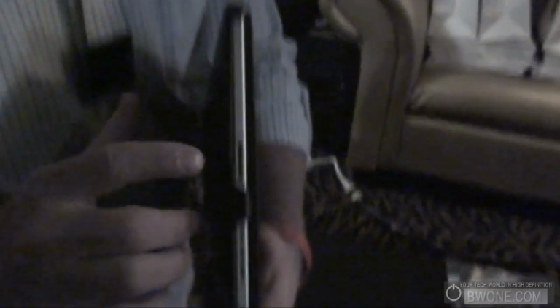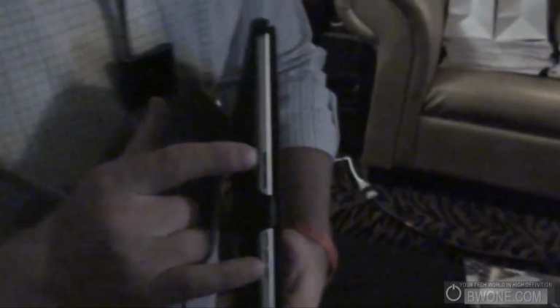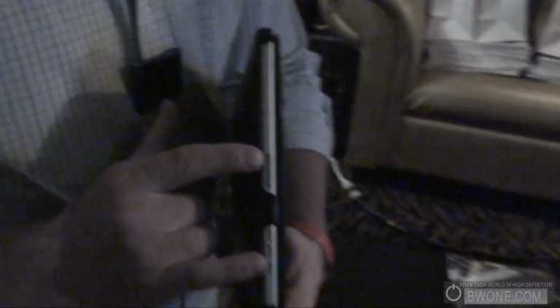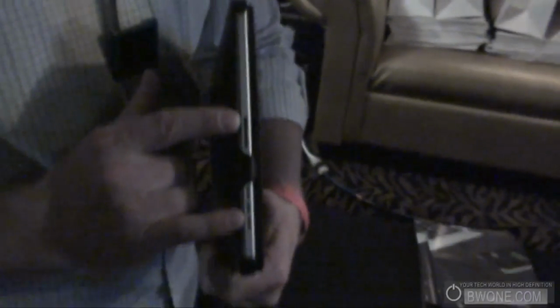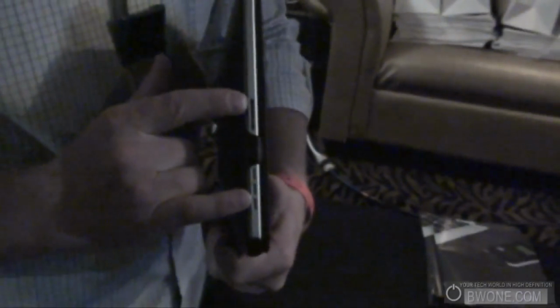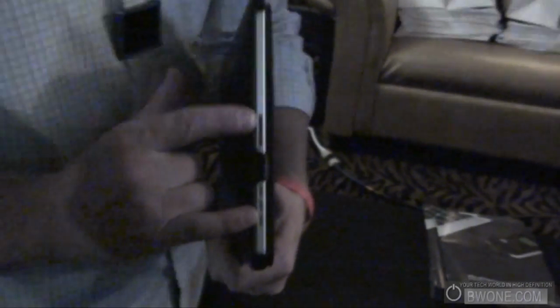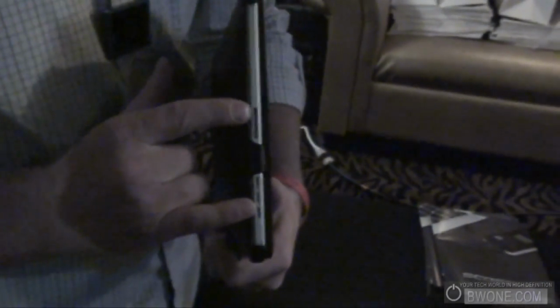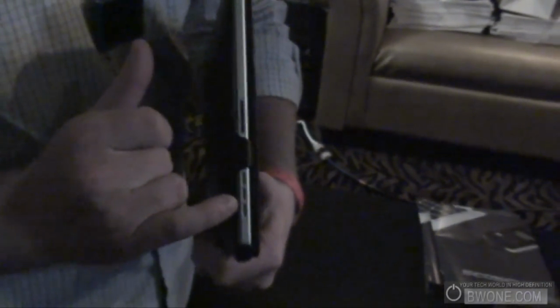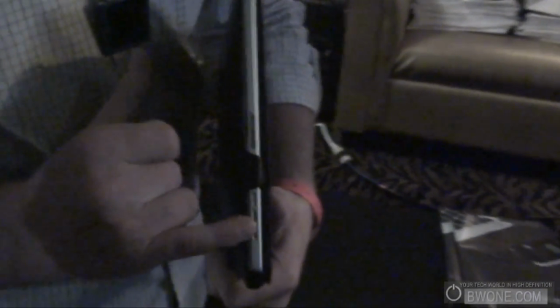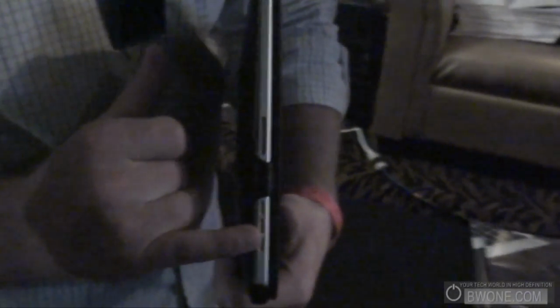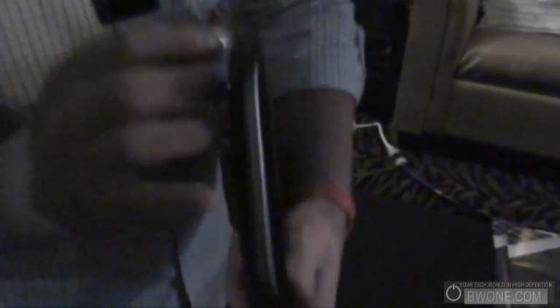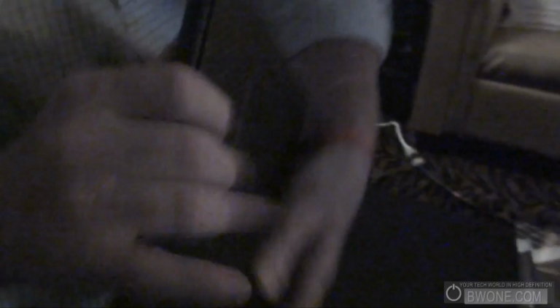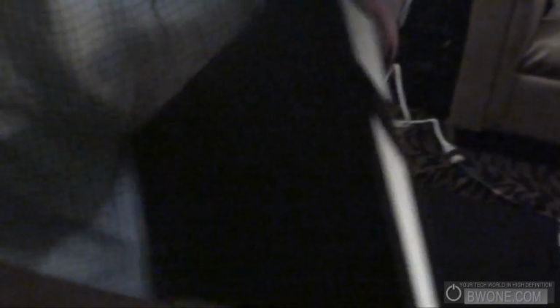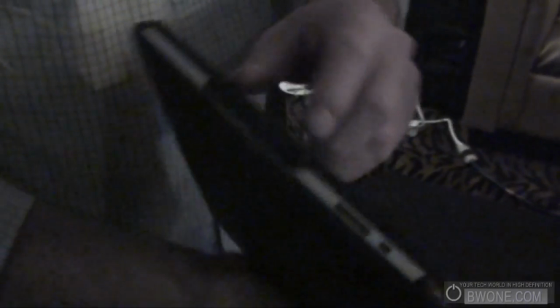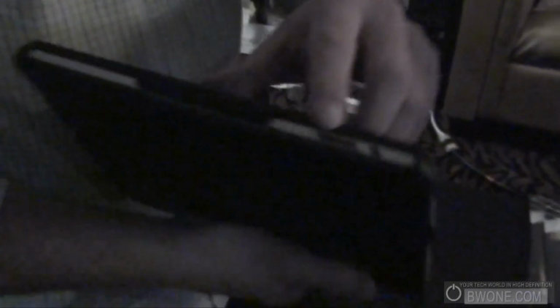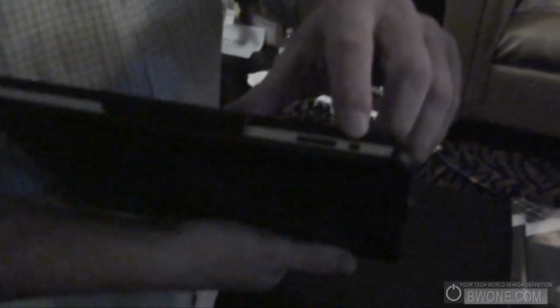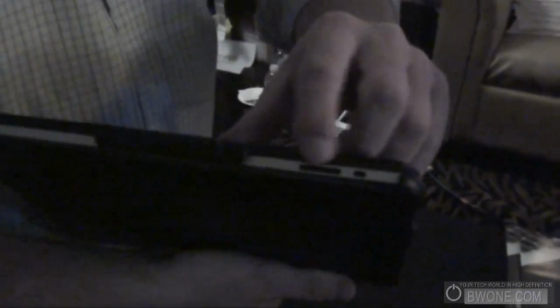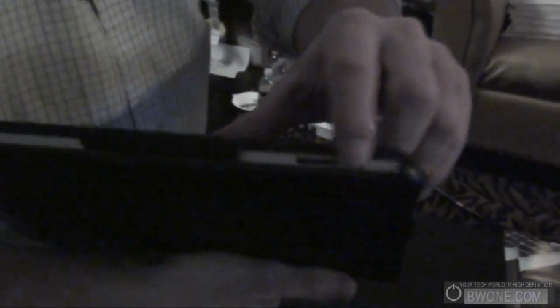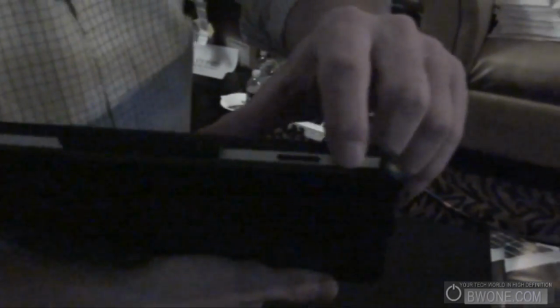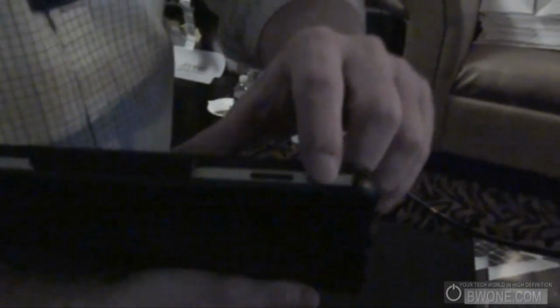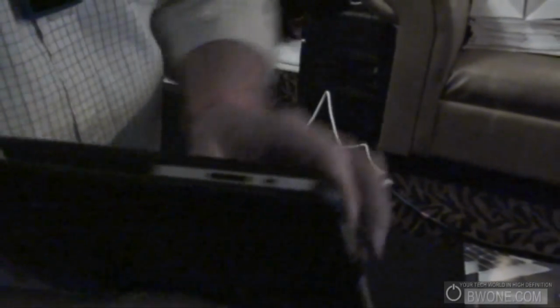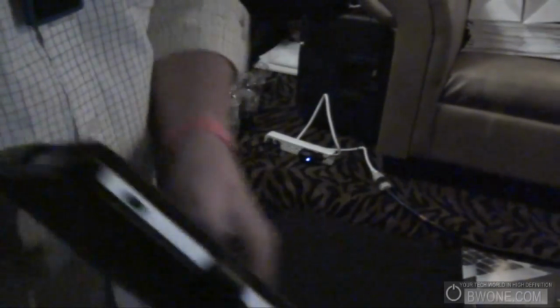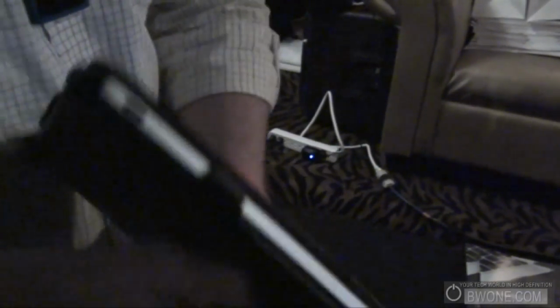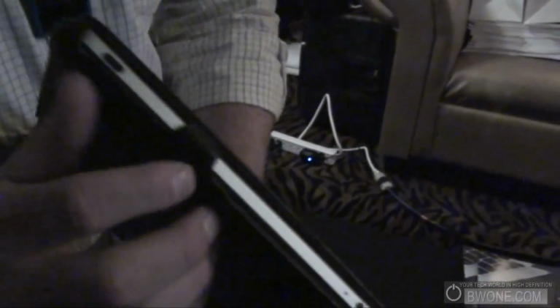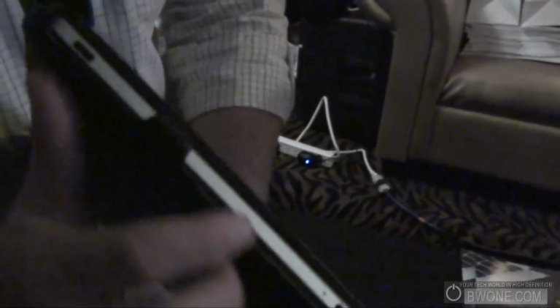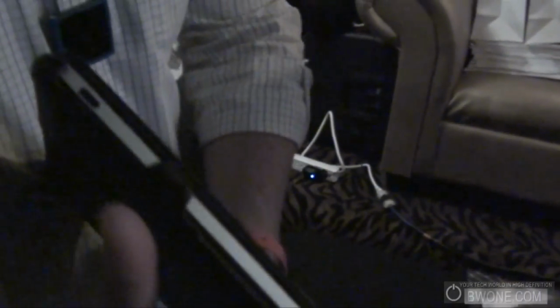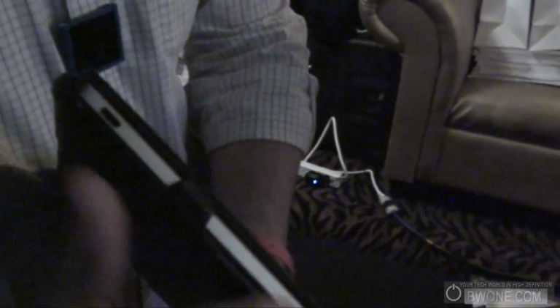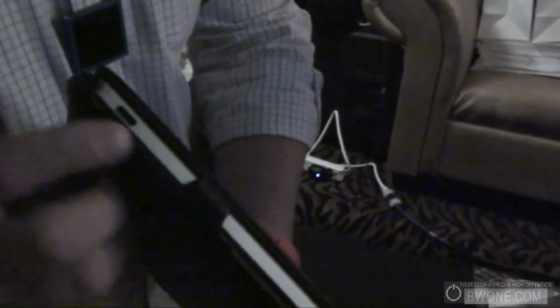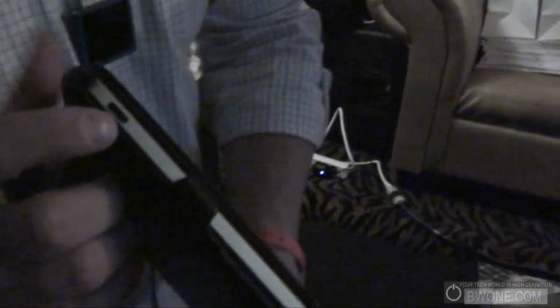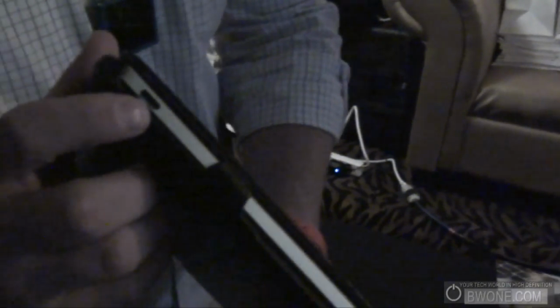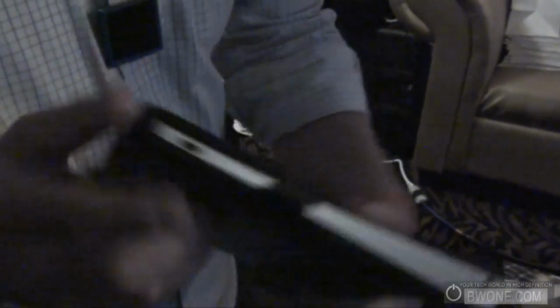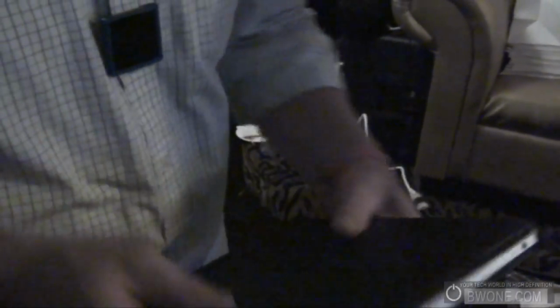It has open access to the 30-pin, the speakers, the volume rocker, and the lock button, as well as the headphone jack and the slot.